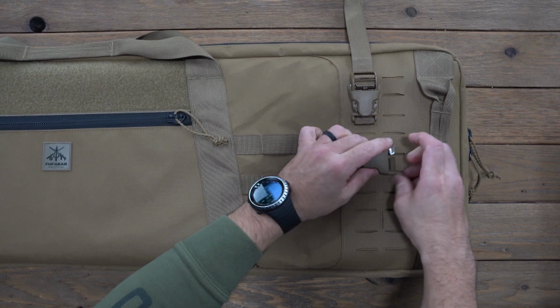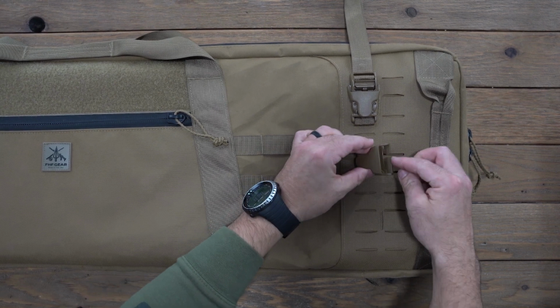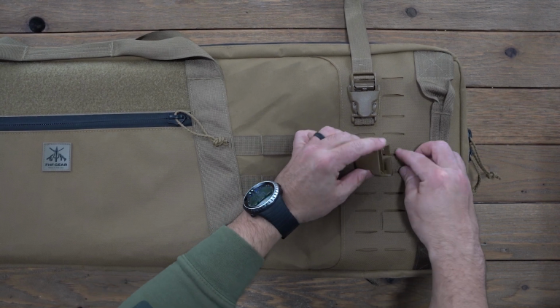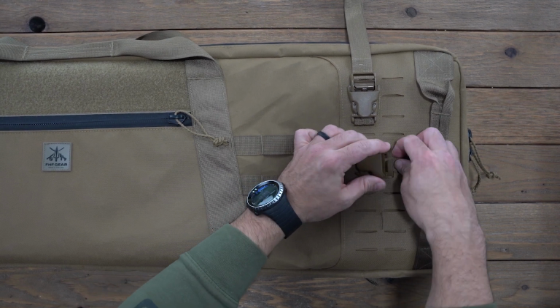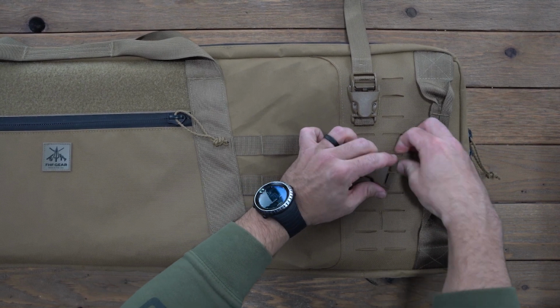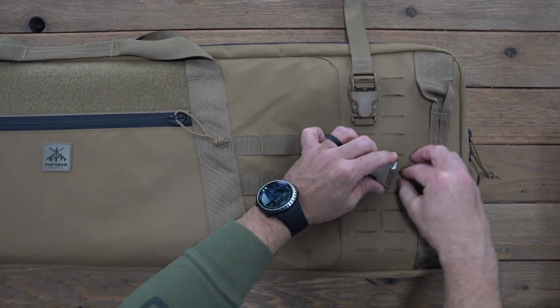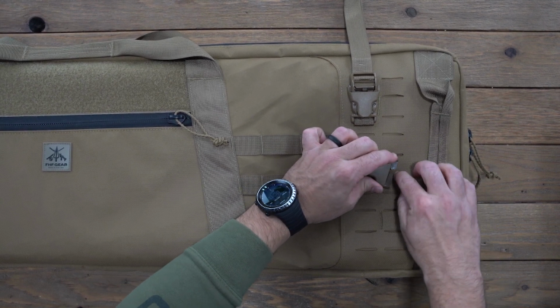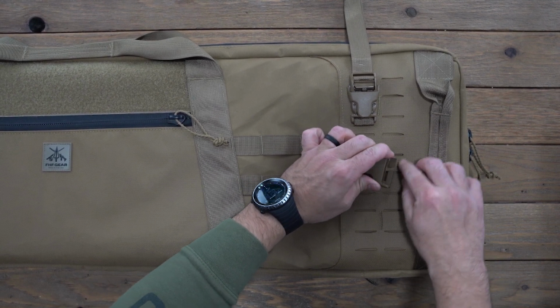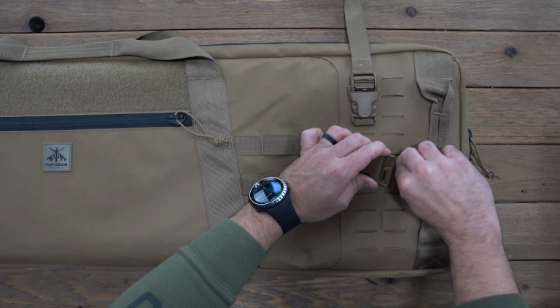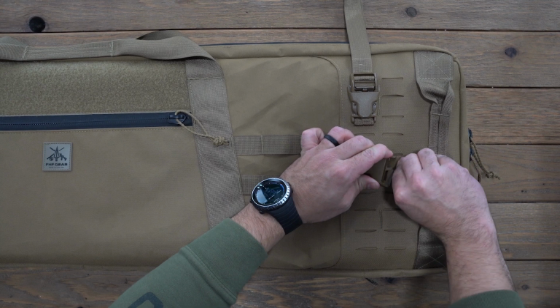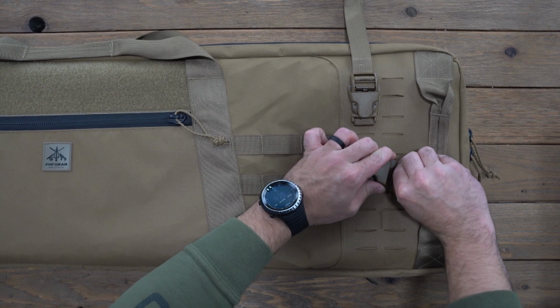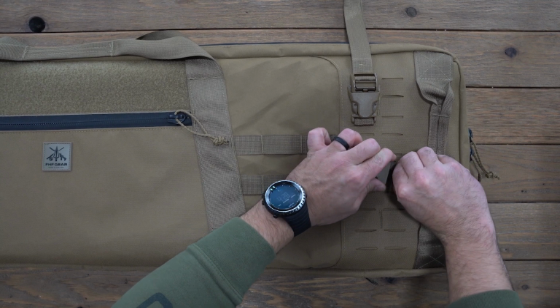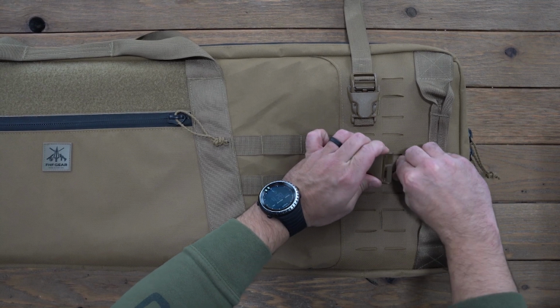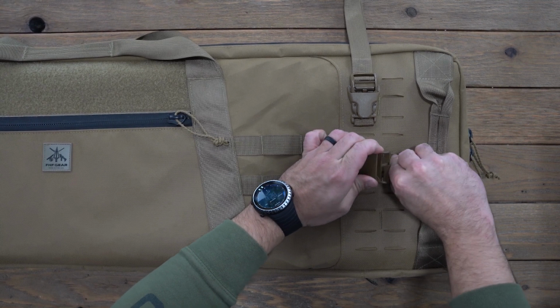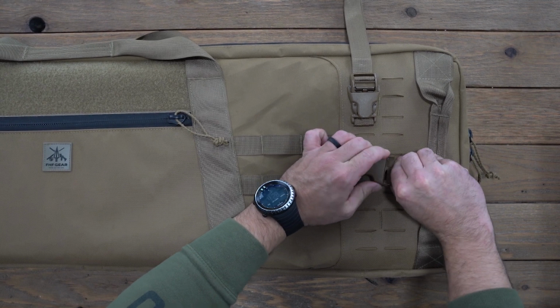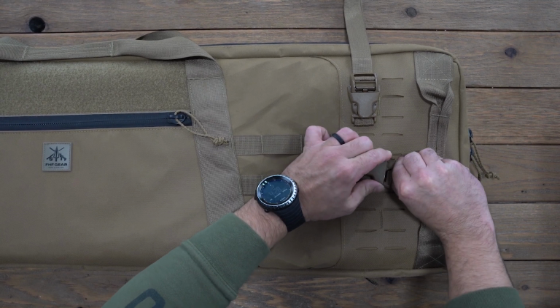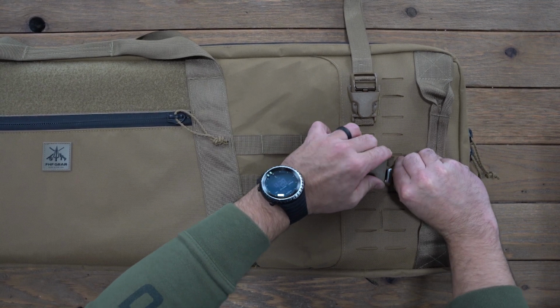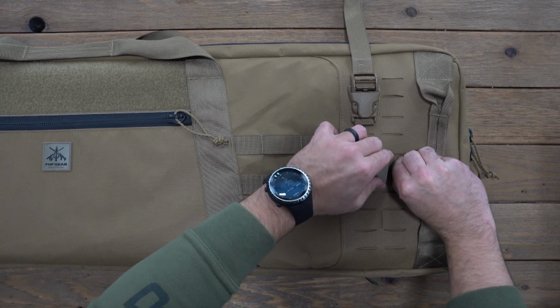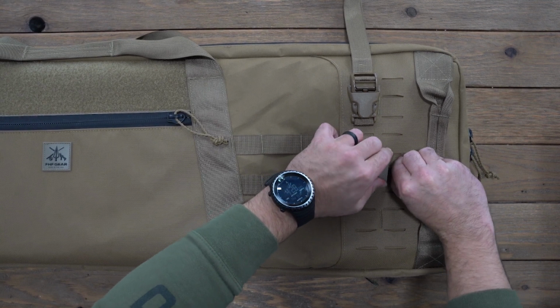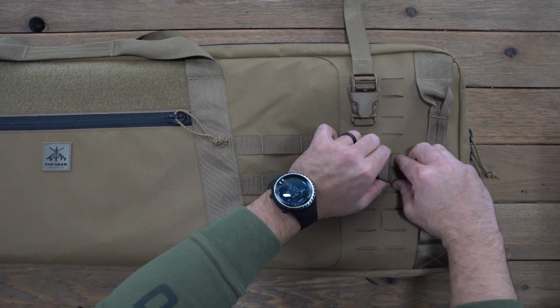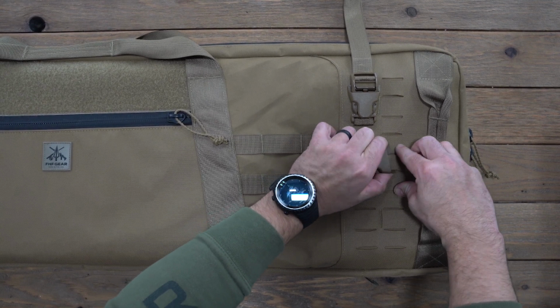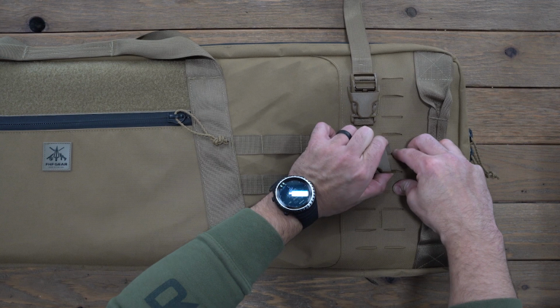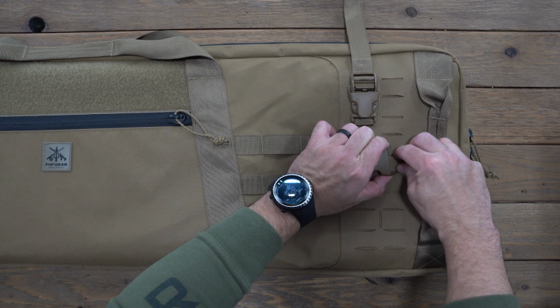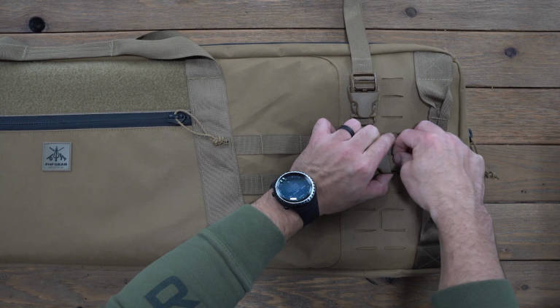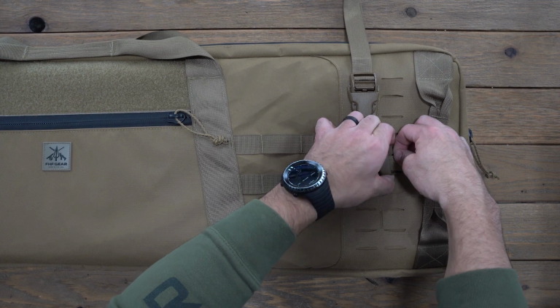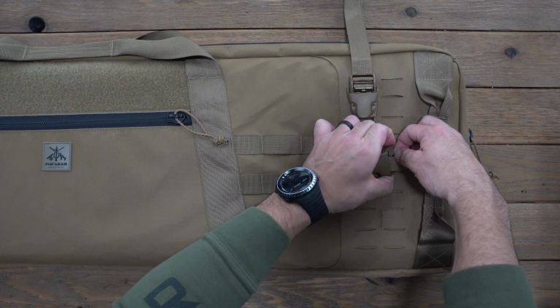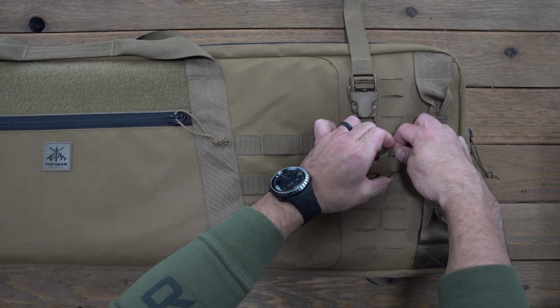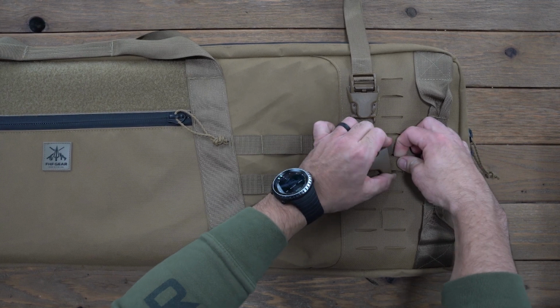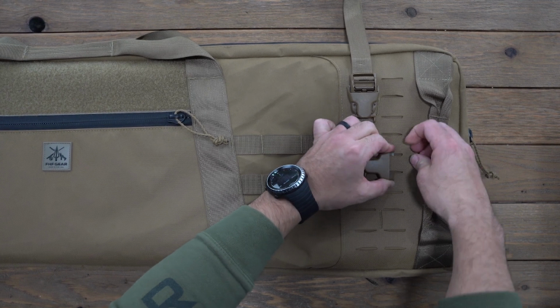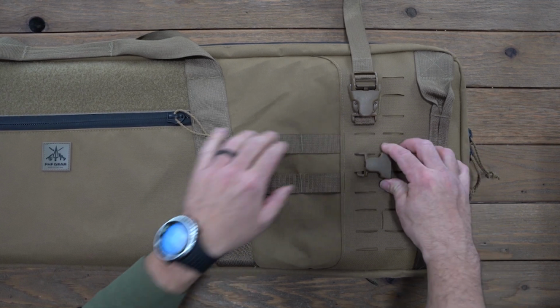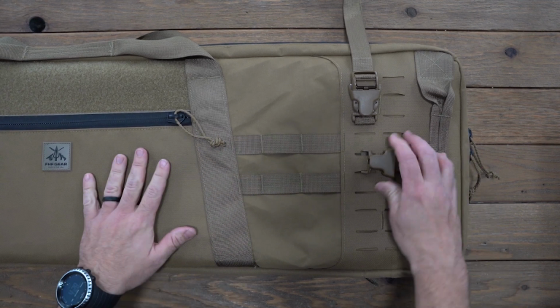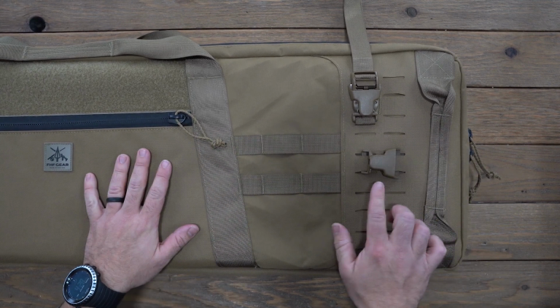So now you can have a buckle in a horizontal configuration on the MOLLE using that same method.